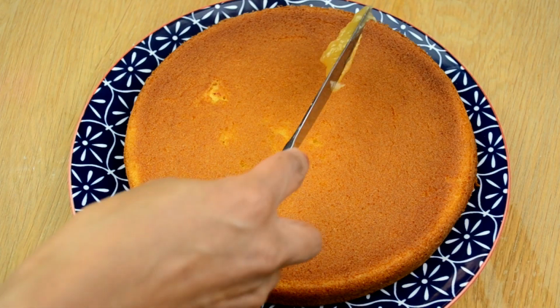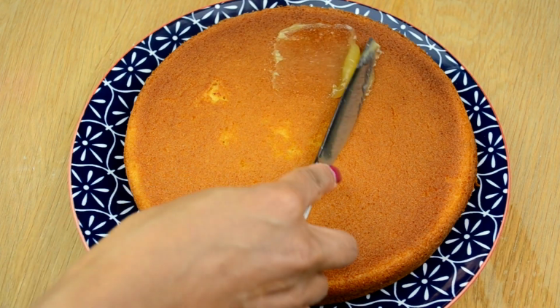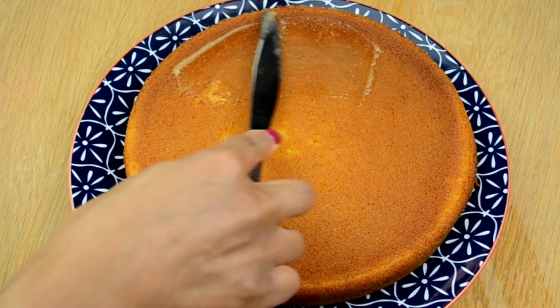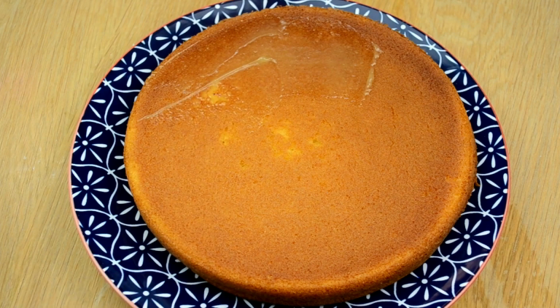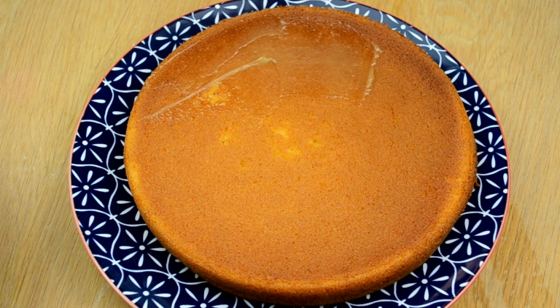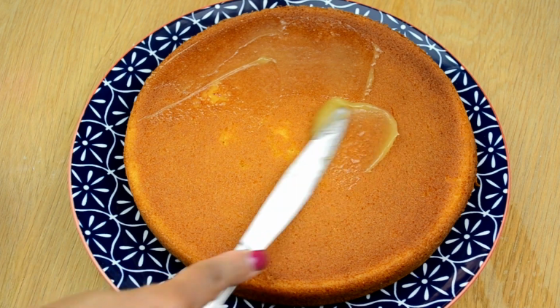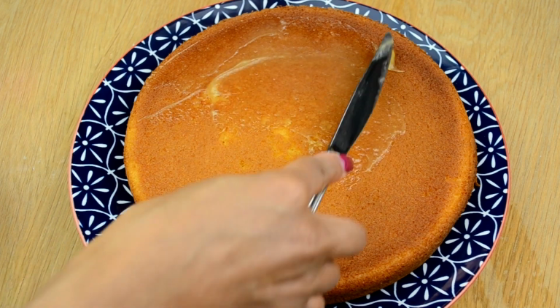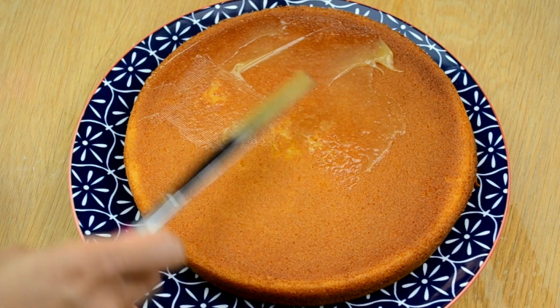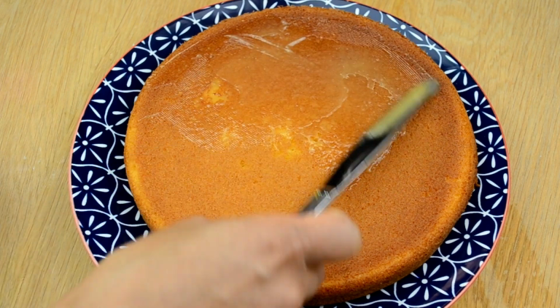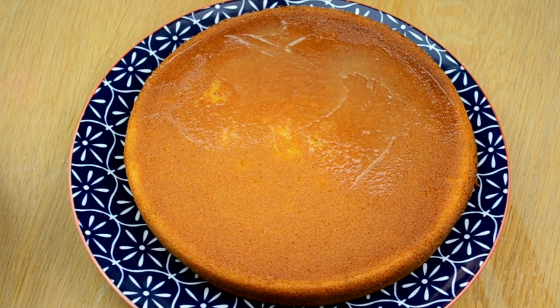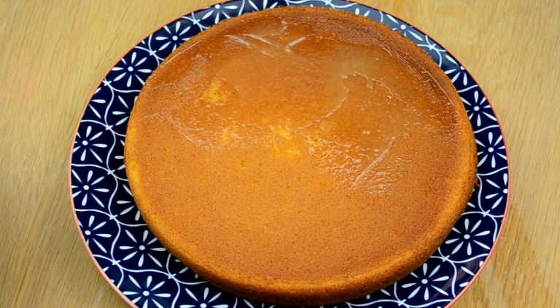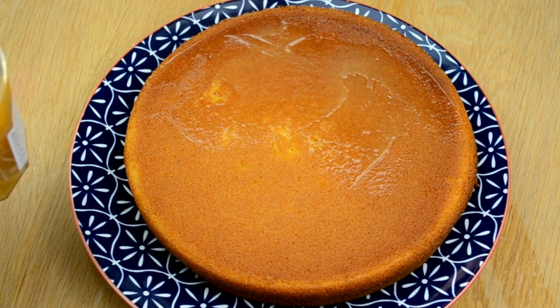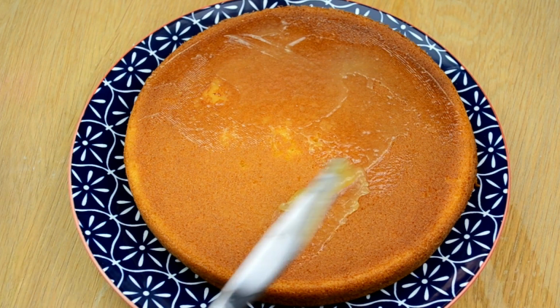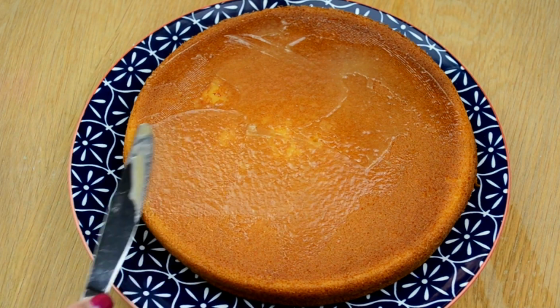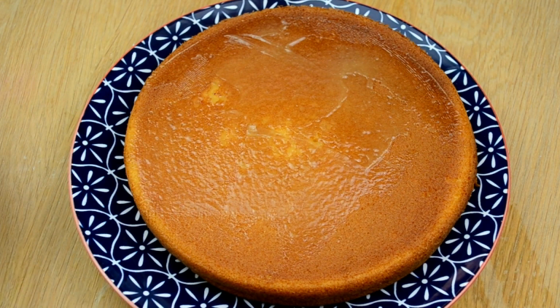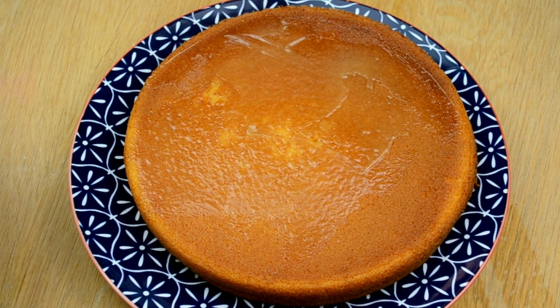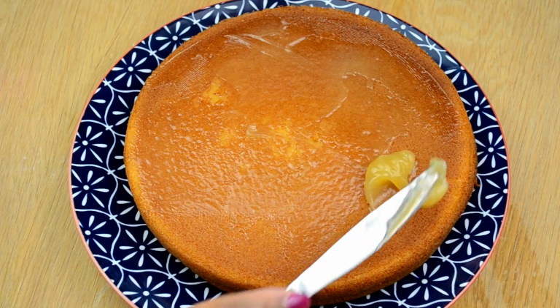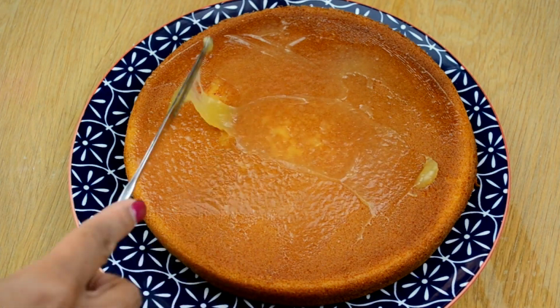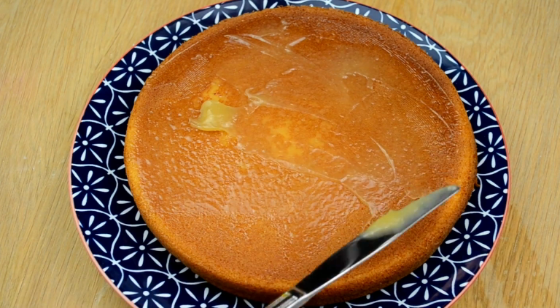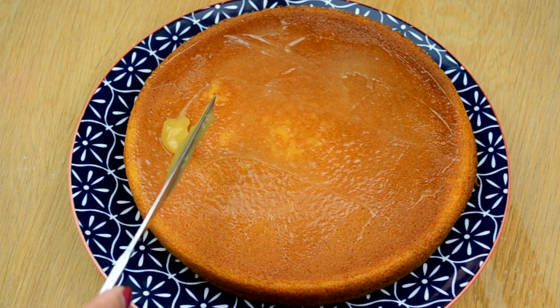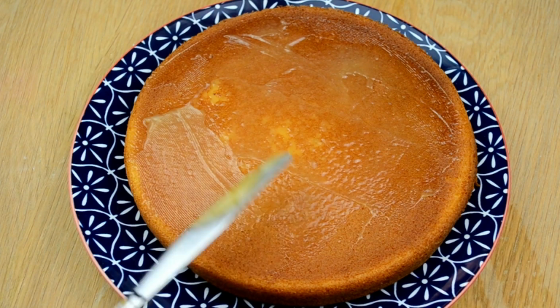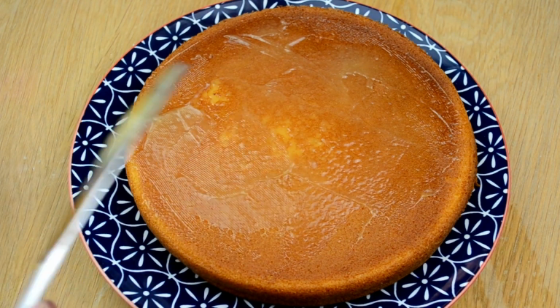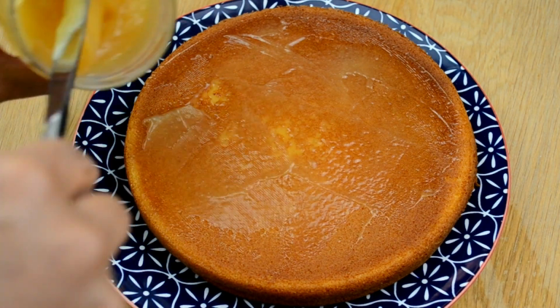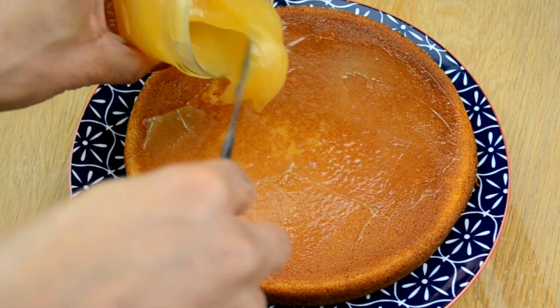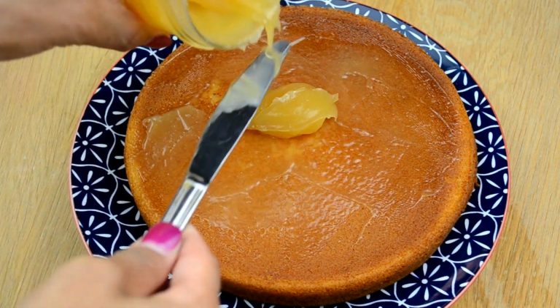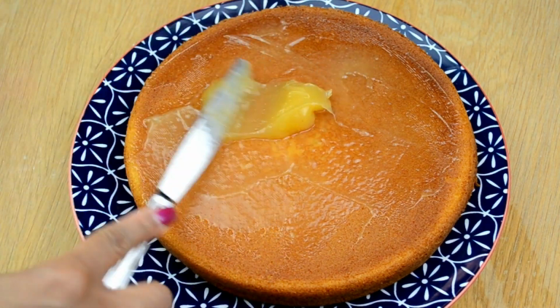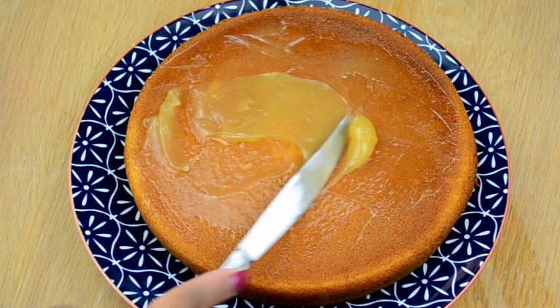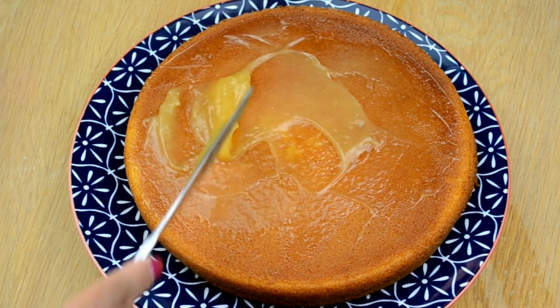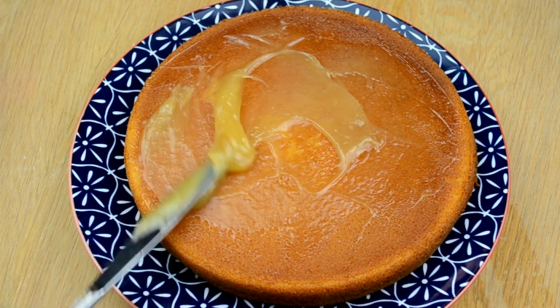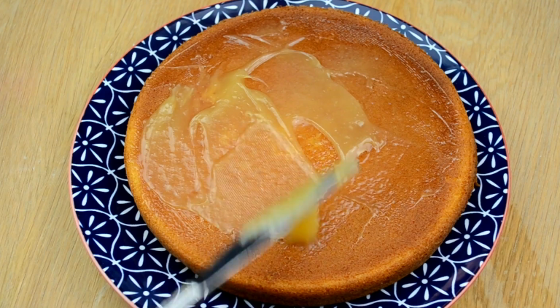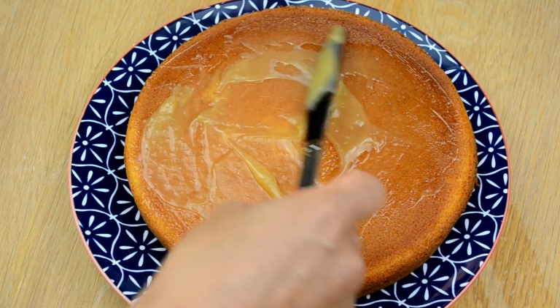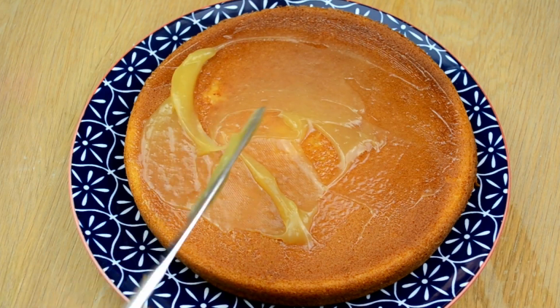After my cakes have cooled for an hour, I'm going to go ahead and start to ice them. First, I'm going to put a layer of lemon curd on the bottom layer. I do put the other cake on top, but I do go back and put icing in between them.